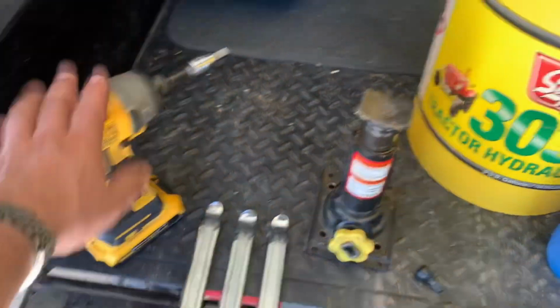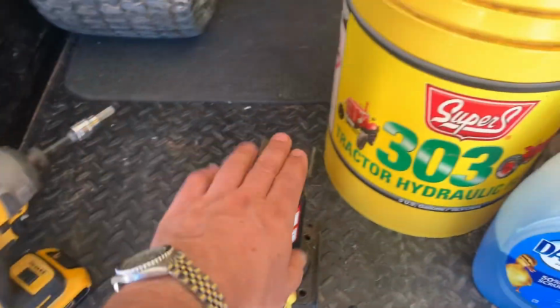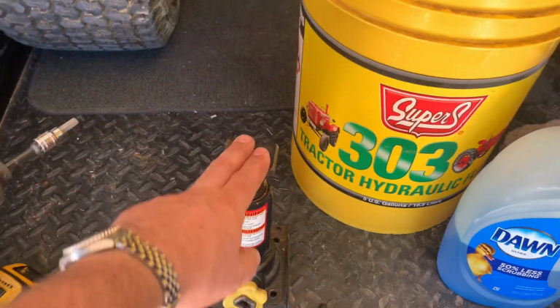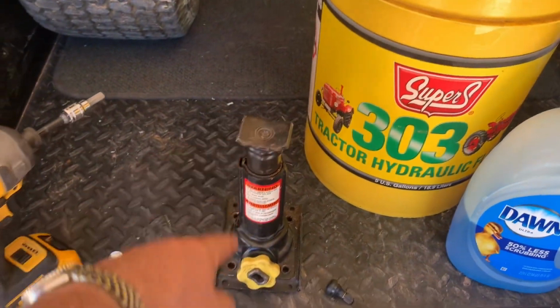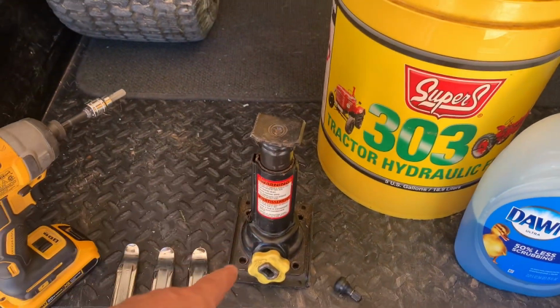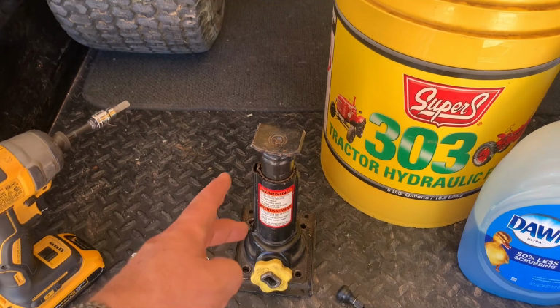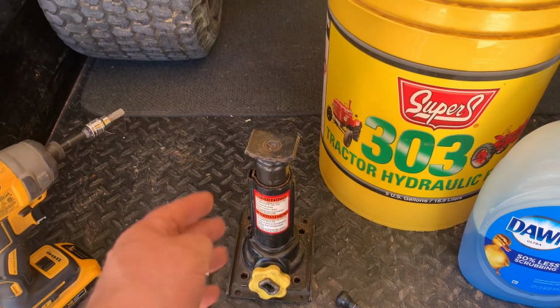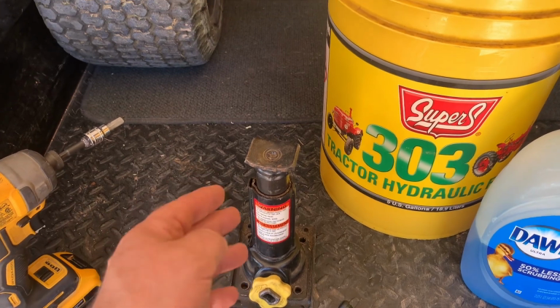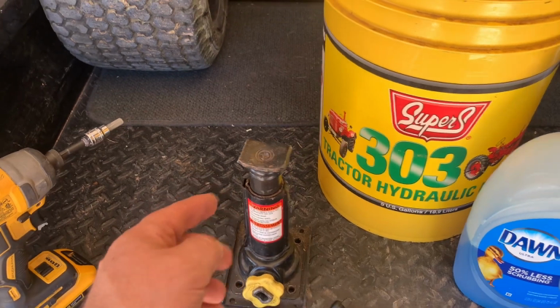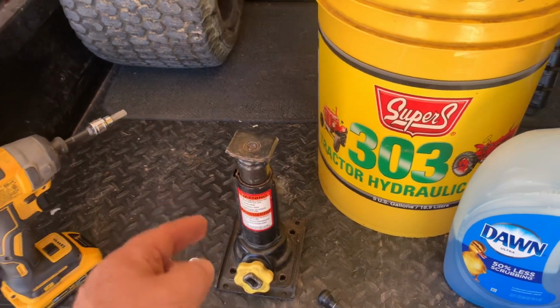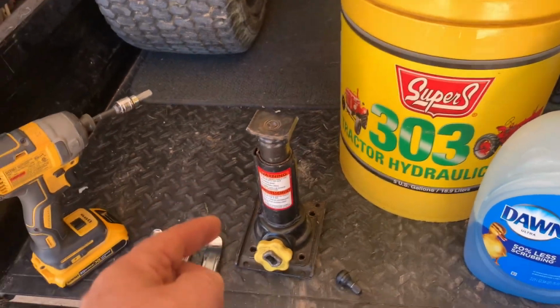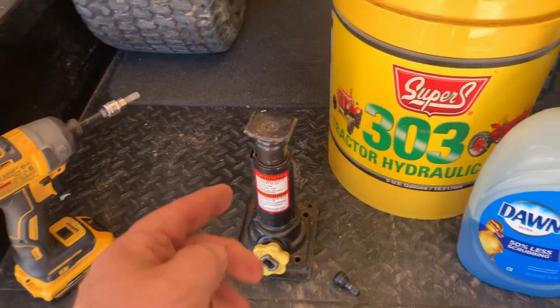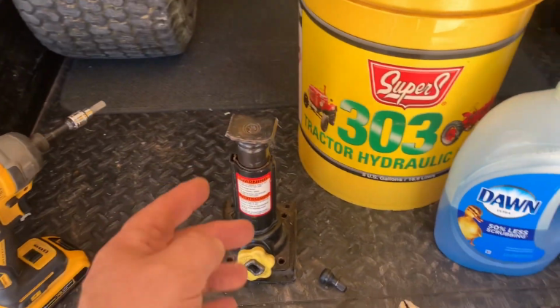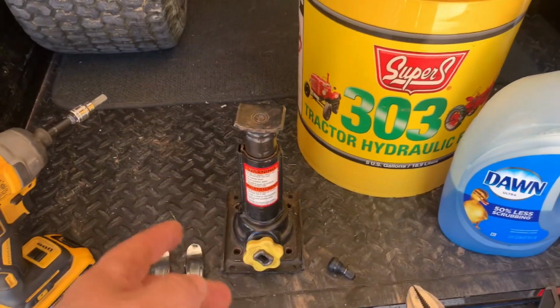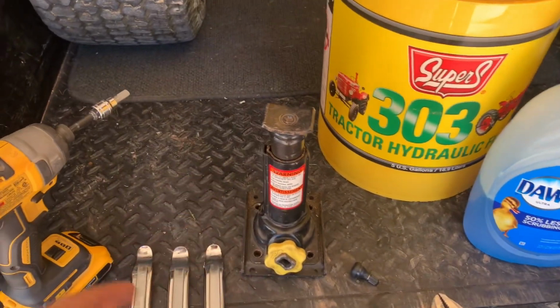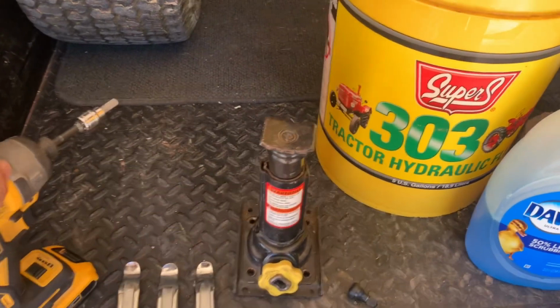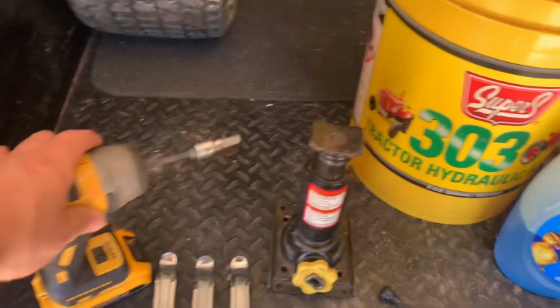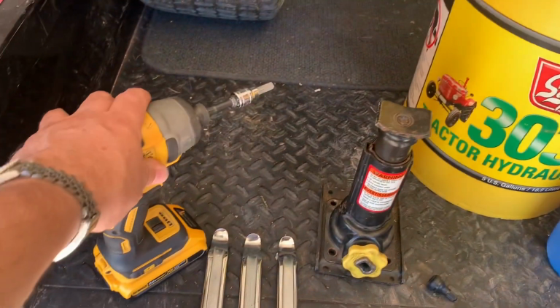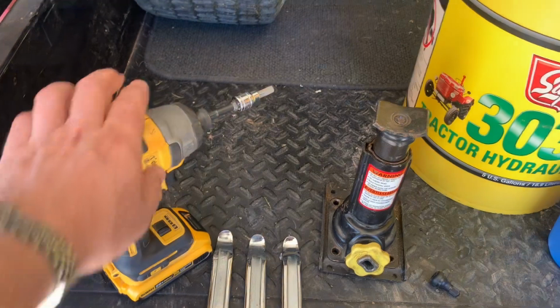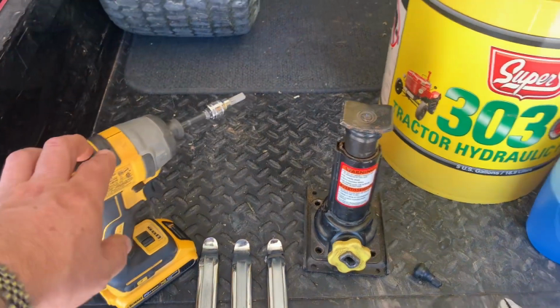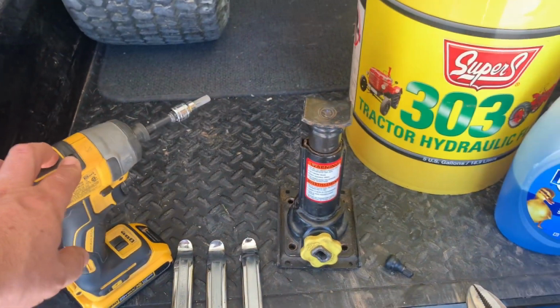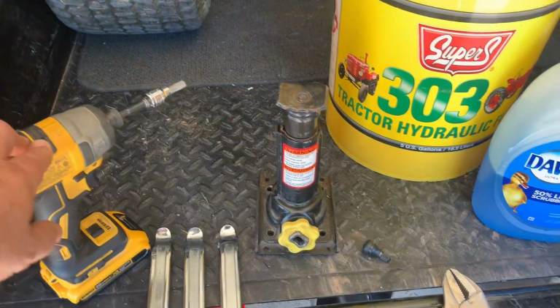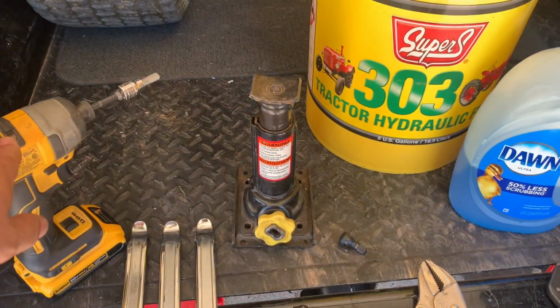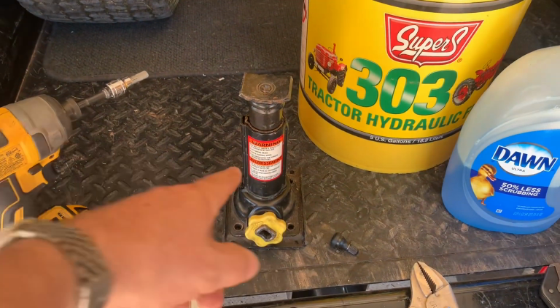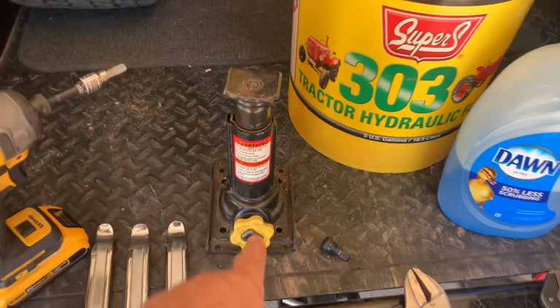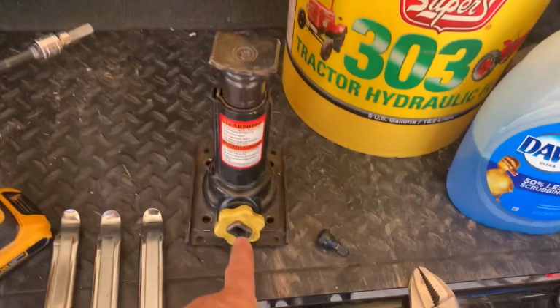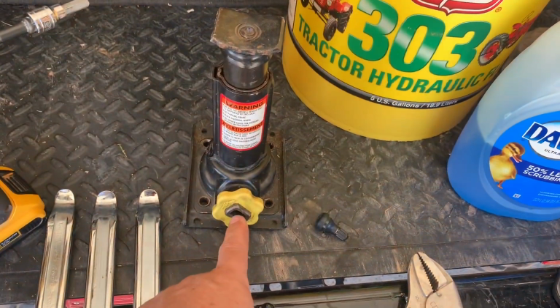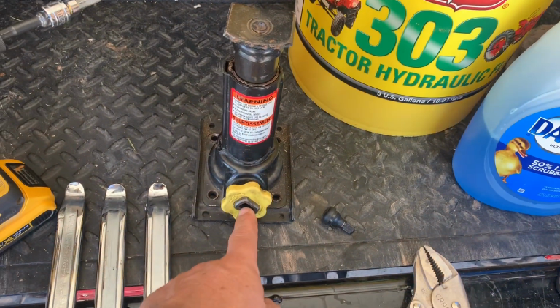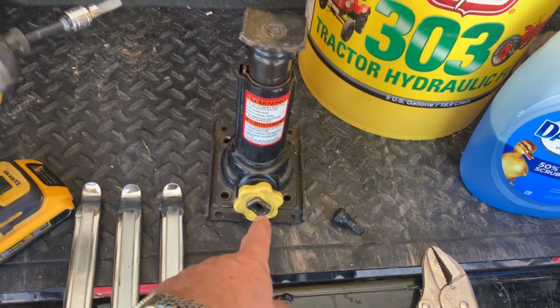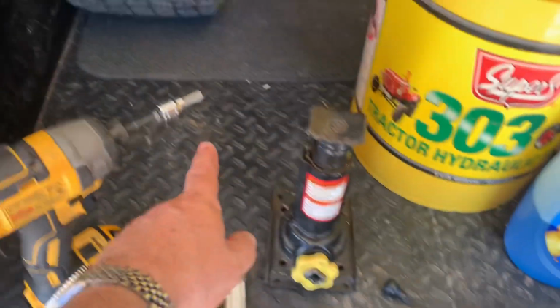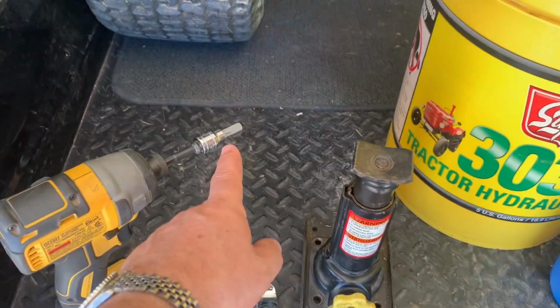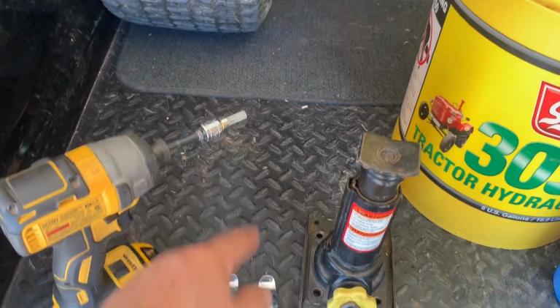You're going to need a bottle jack. This is going to be useful to break the bead on the rim so the tire will pop off the rim. I use an electric drill driver with this bottle jack because I can turn it real rapidly with that fitting there.